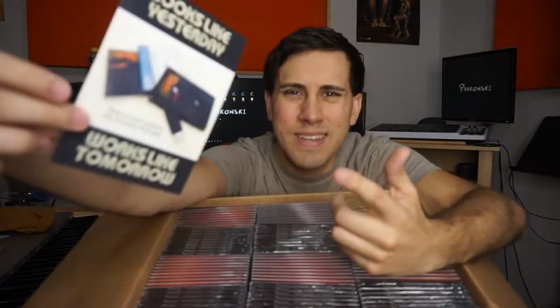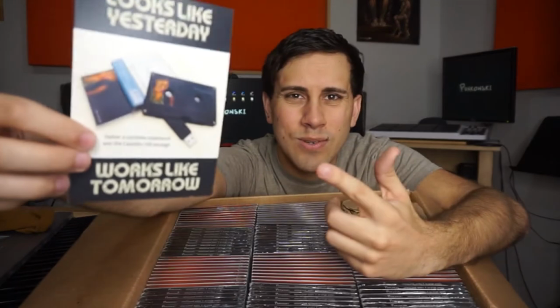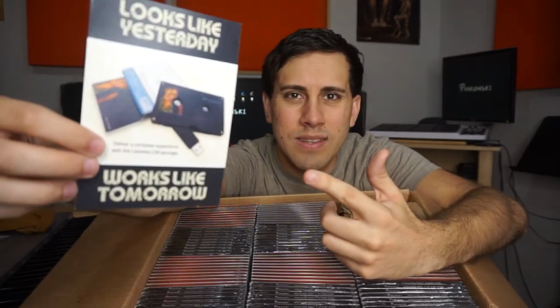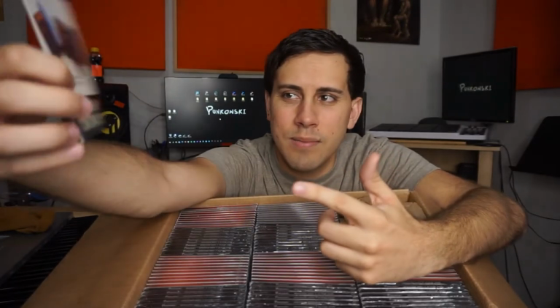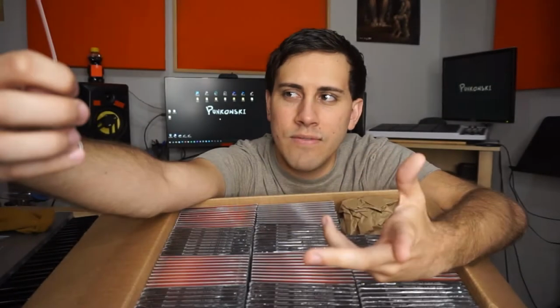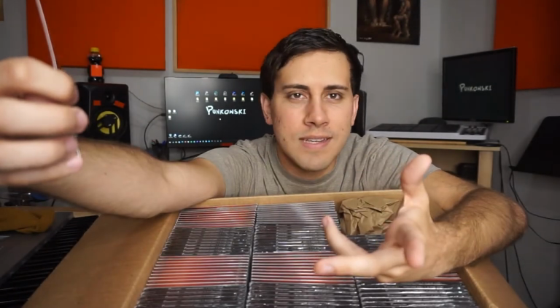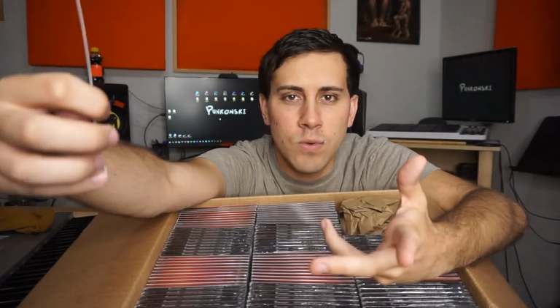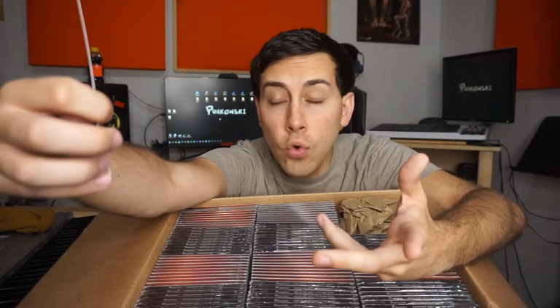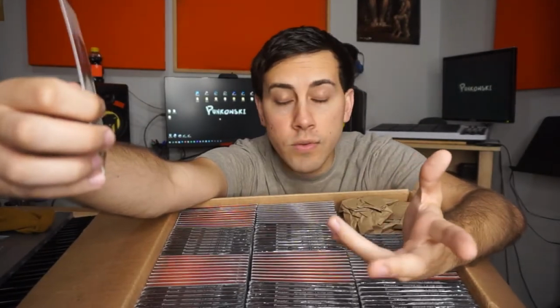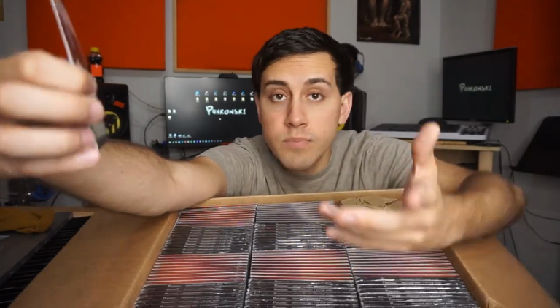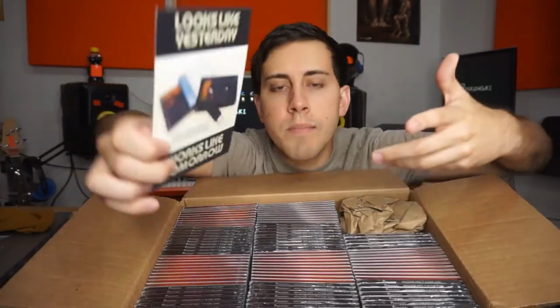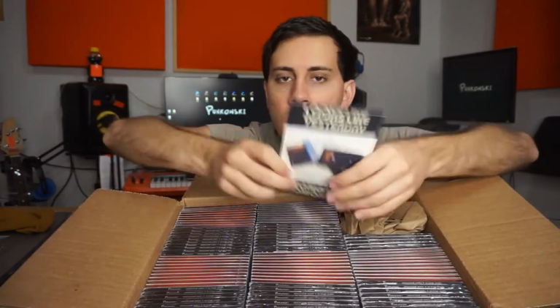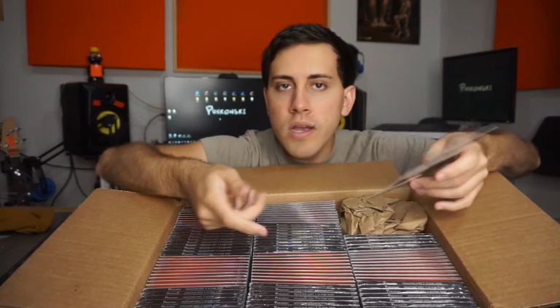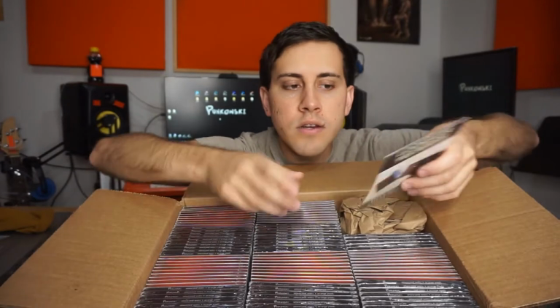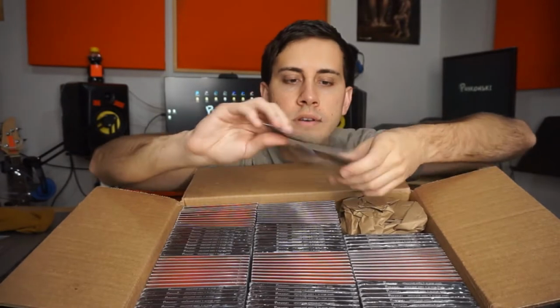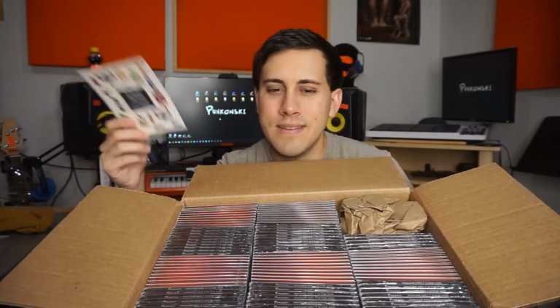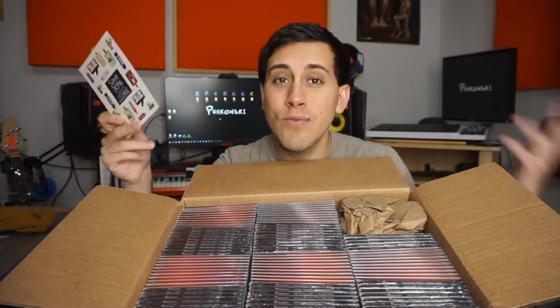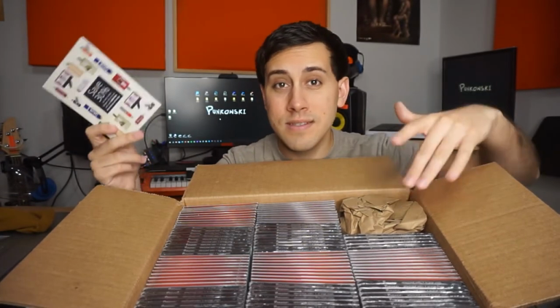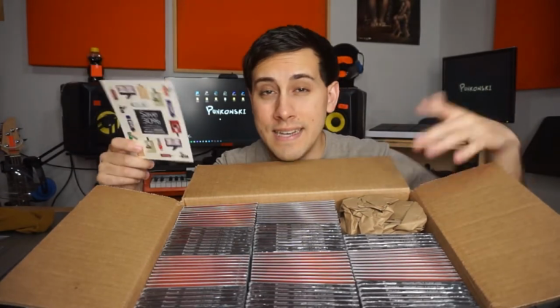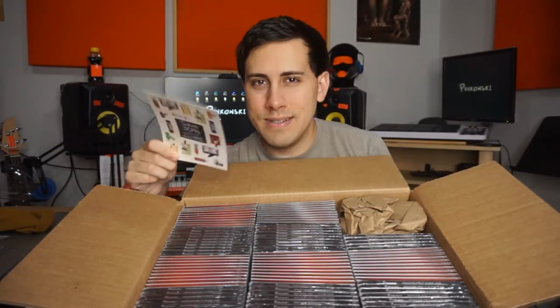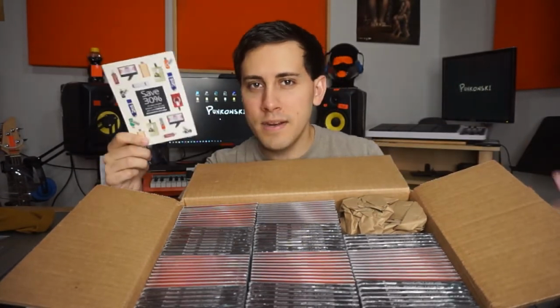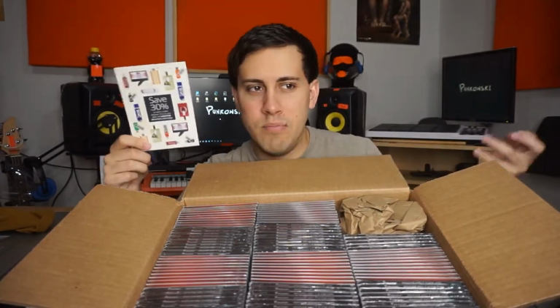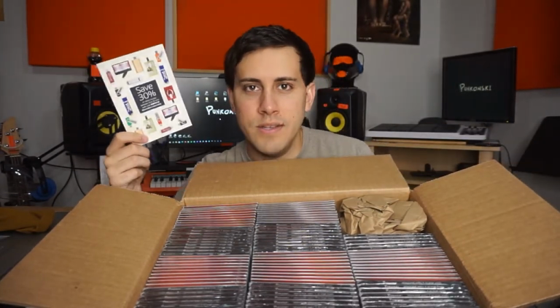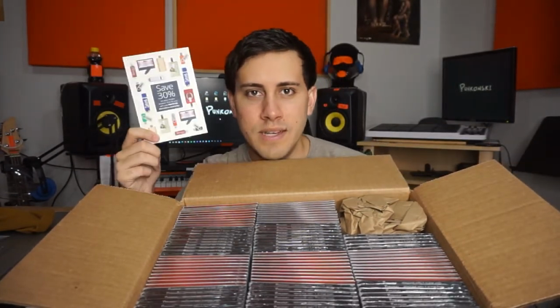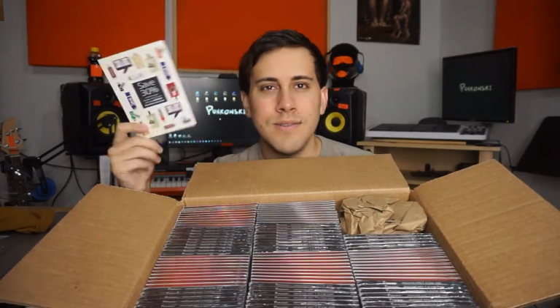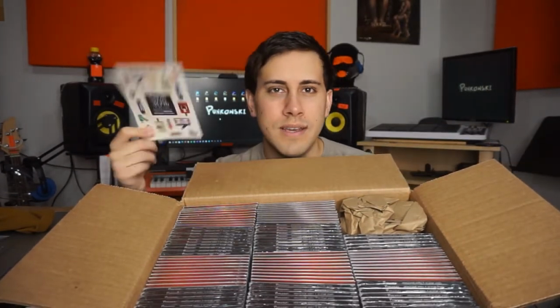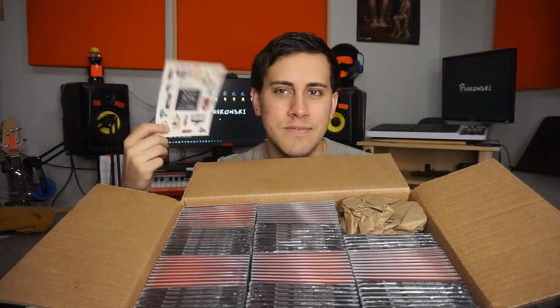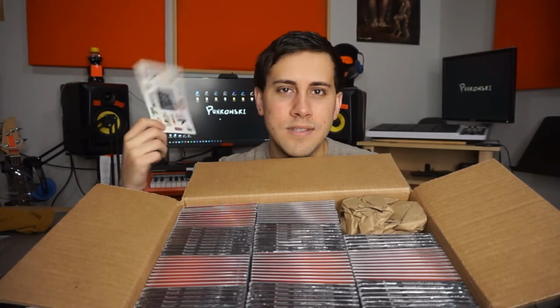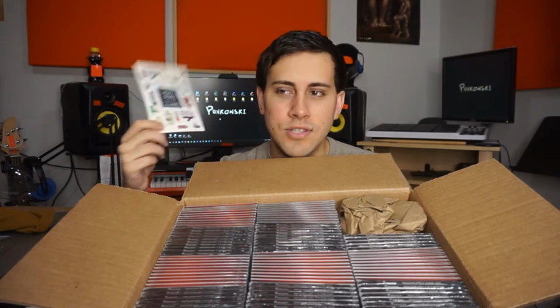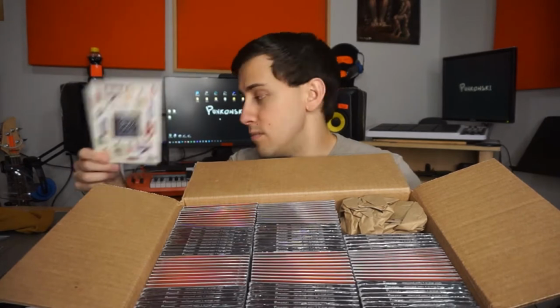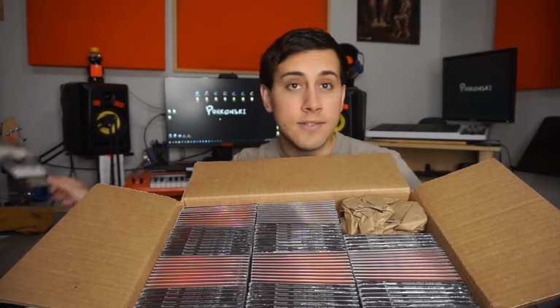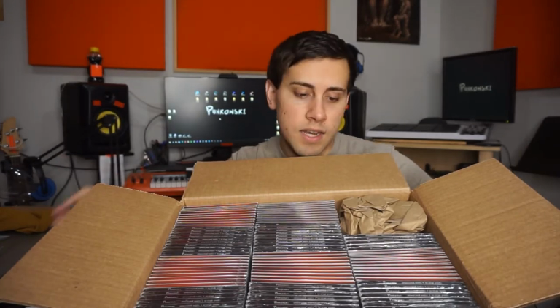What do you think of these USB things? At first they seem cool — like, cool, a USB with my music, plug it into your computer. But no one really listens to CDs, and is anybody gonna plug in a USB? Also, like, viruses and stuff — it just seems sketch.